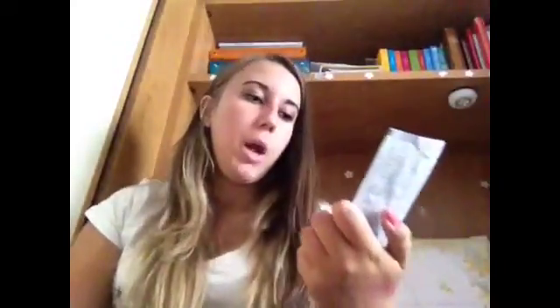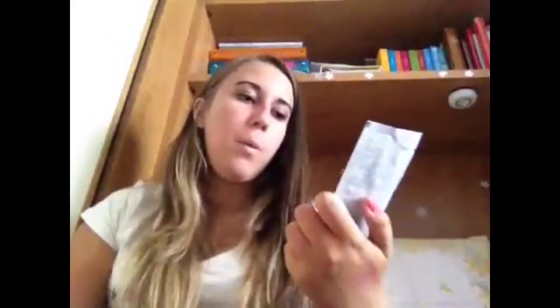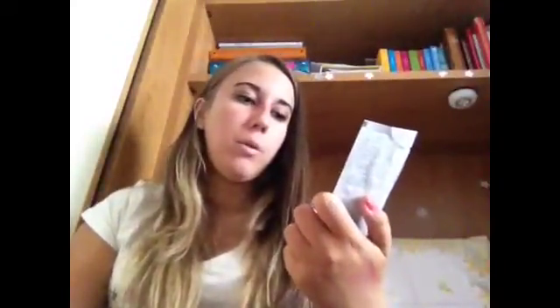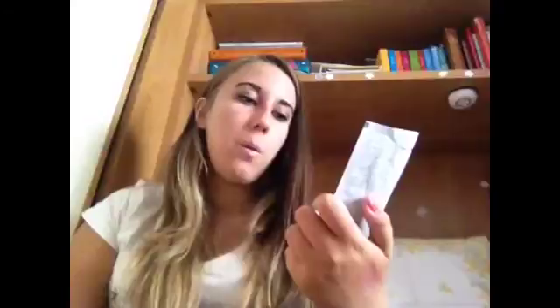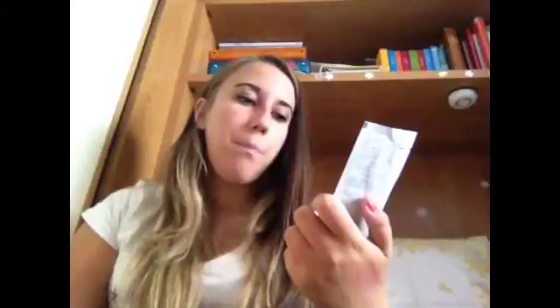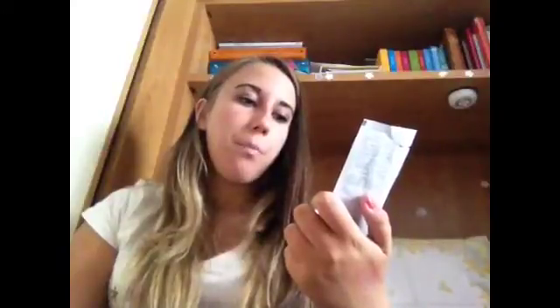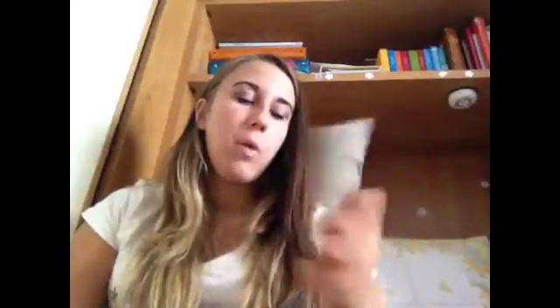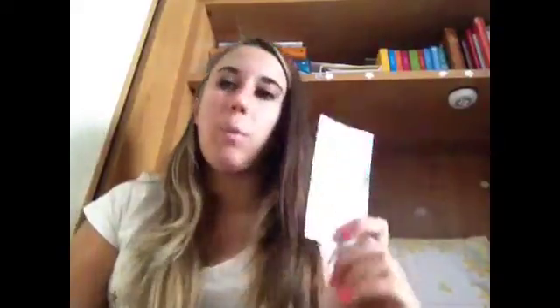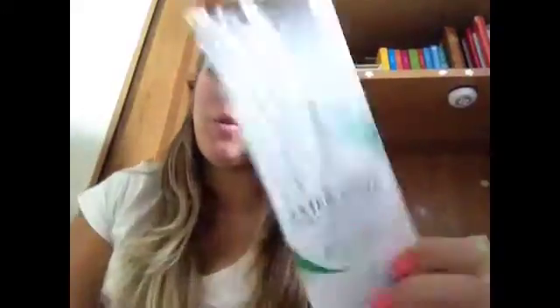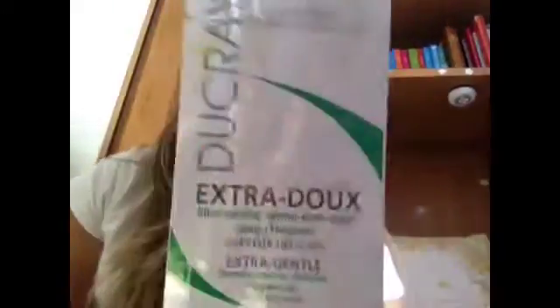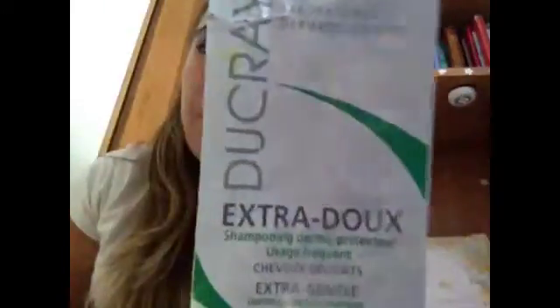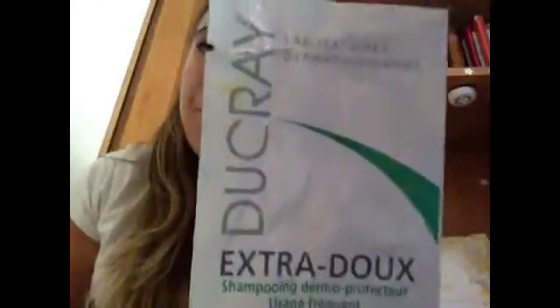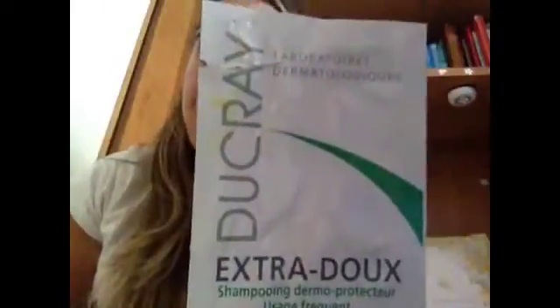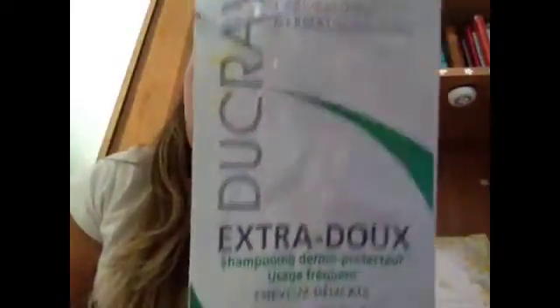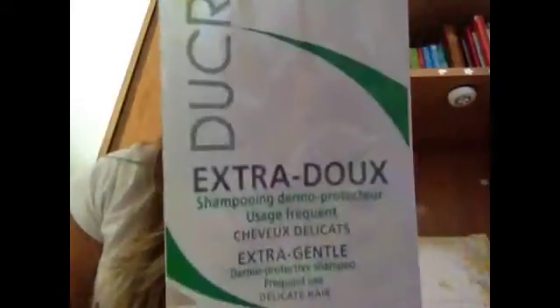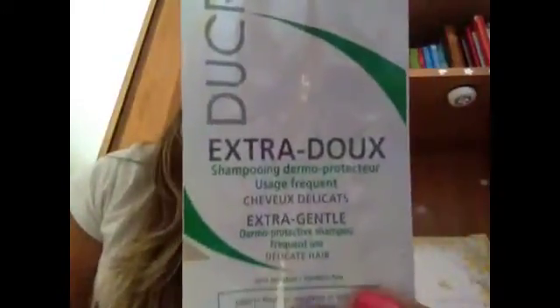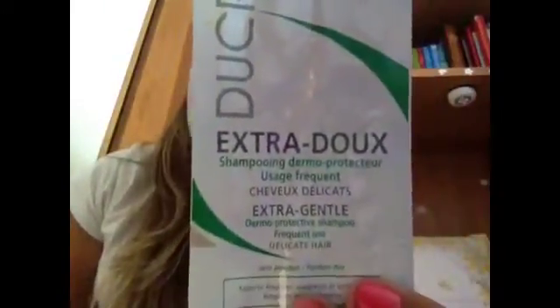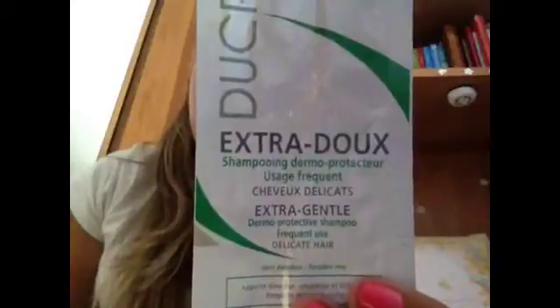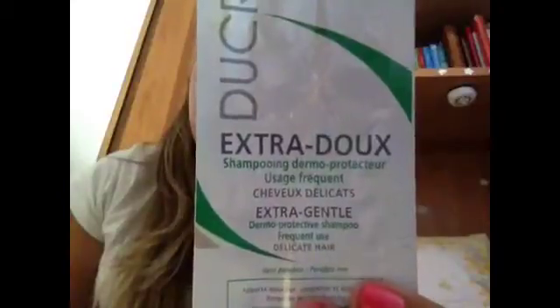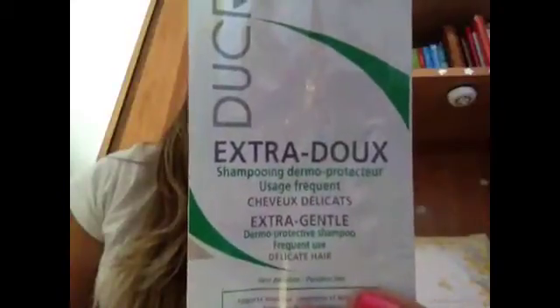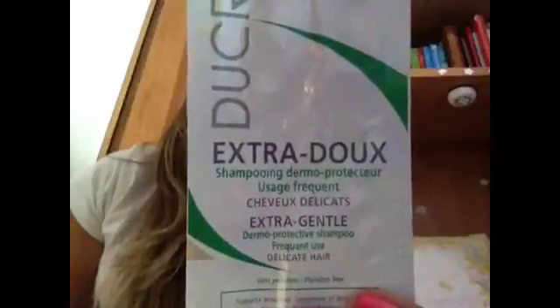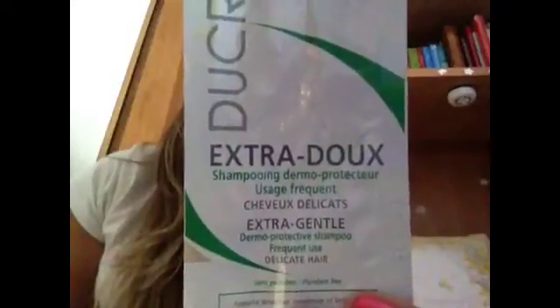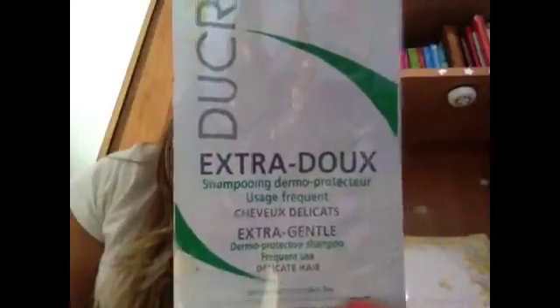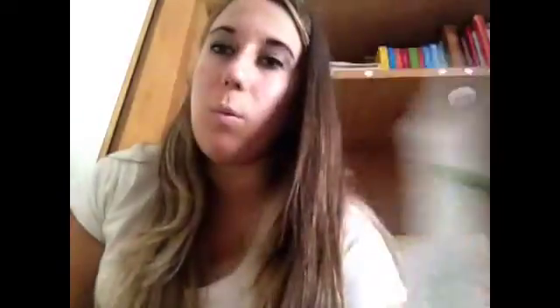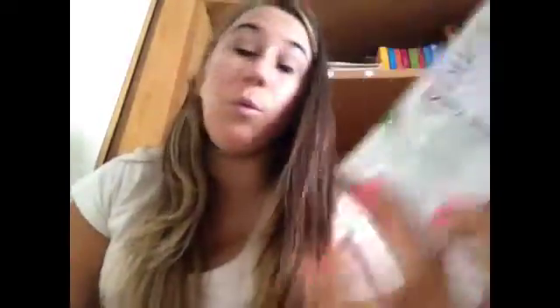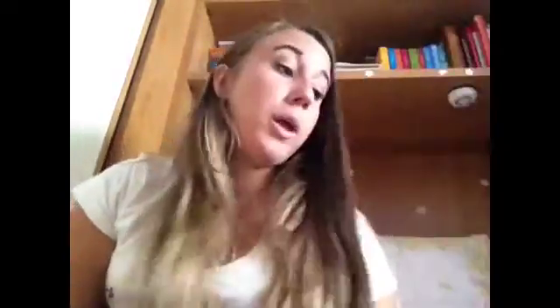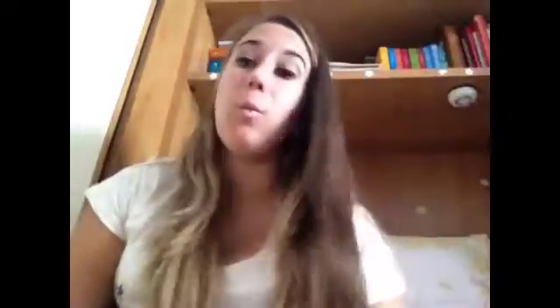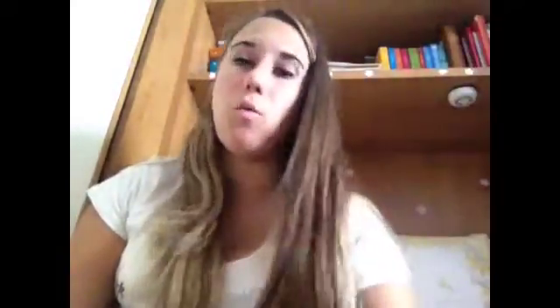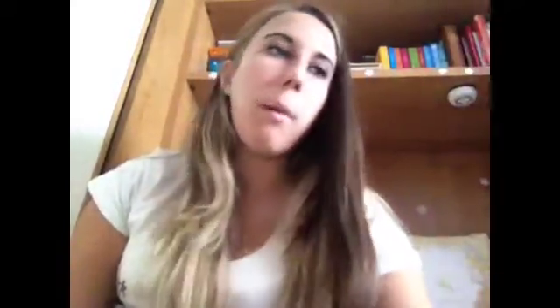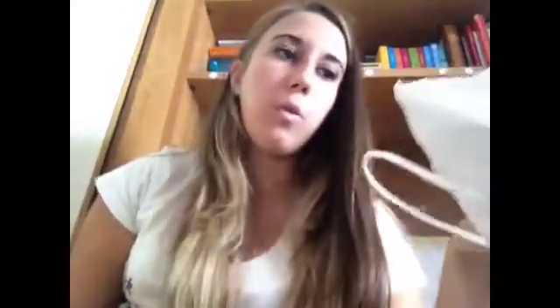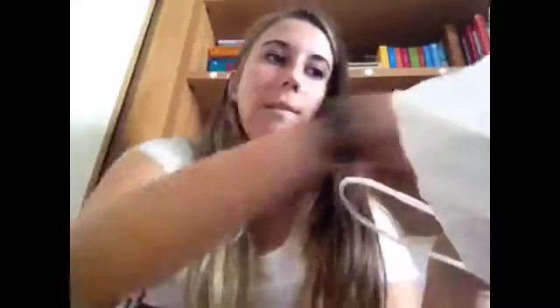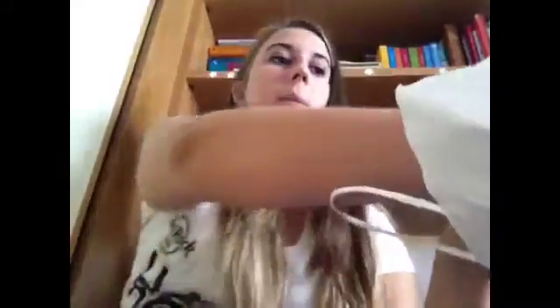Poi ho provato questo dermoprotettore shampoo. Anche questo mi sono trovata abbastanza bene, anche se non profuma più di tanto, però insomma mi sono trovata abbastanza bene.